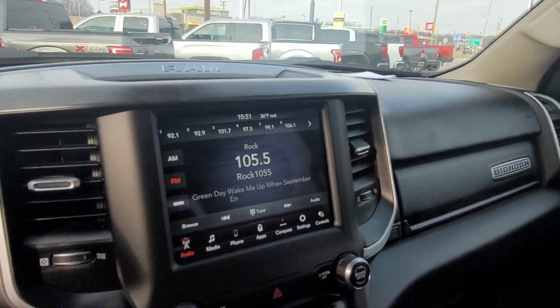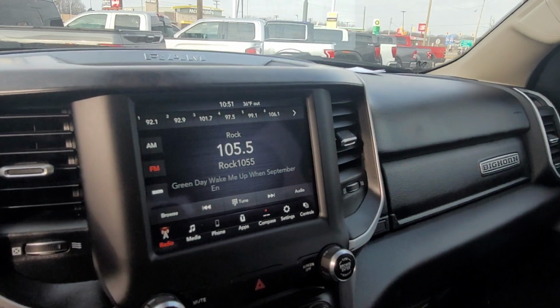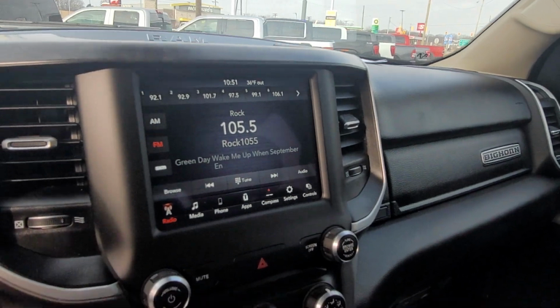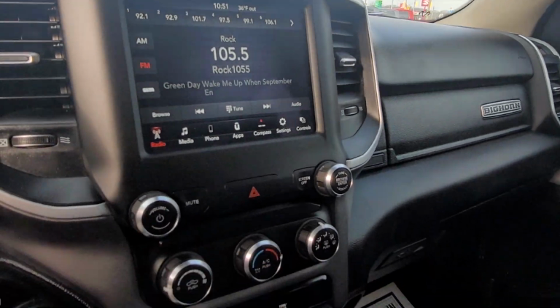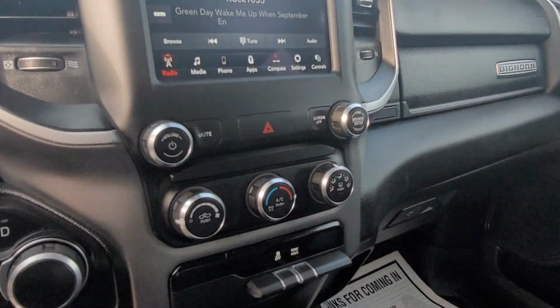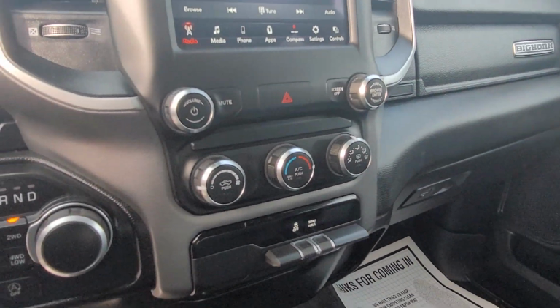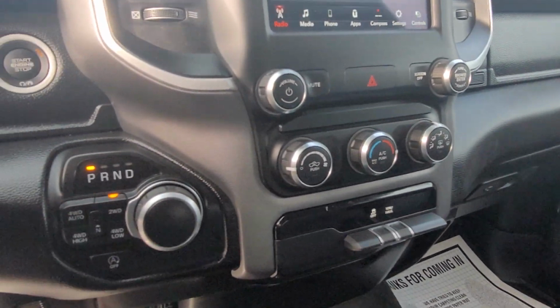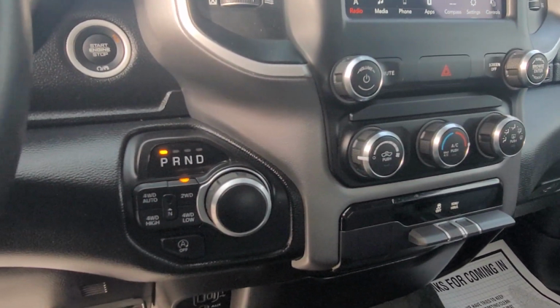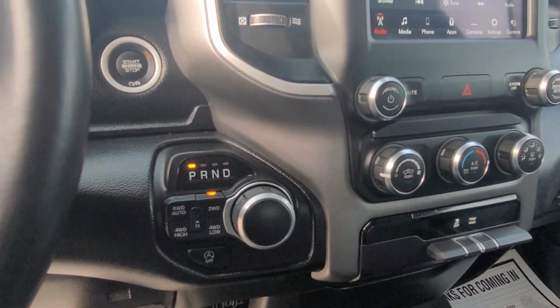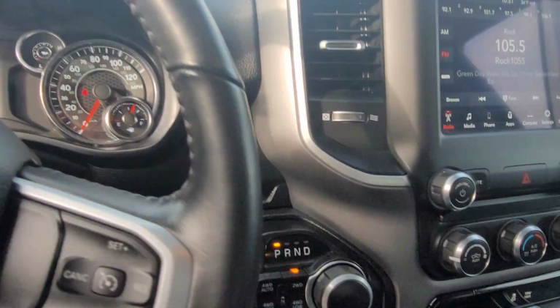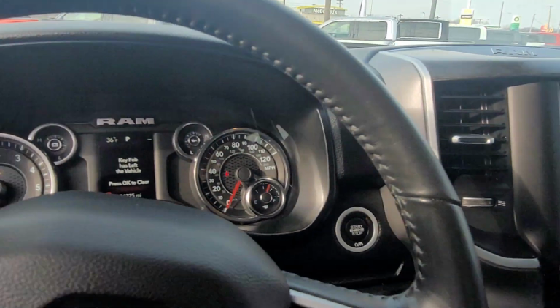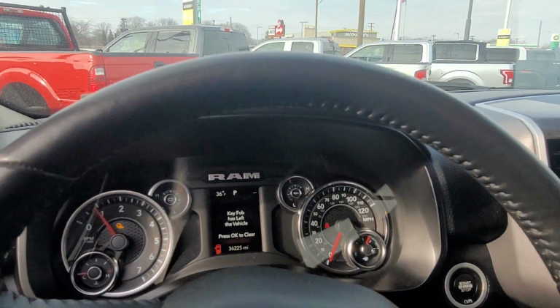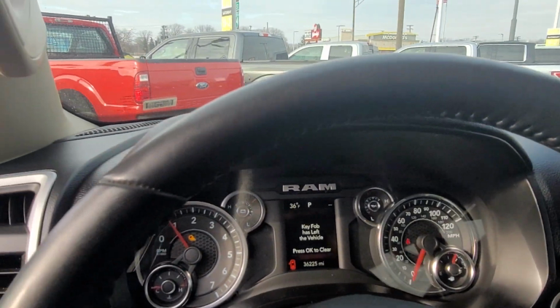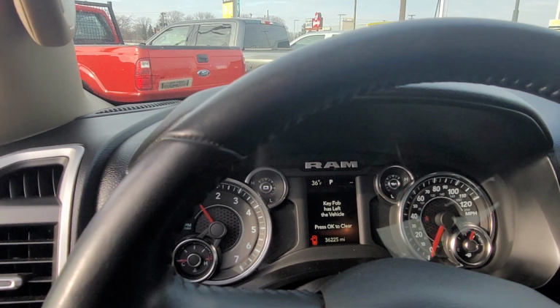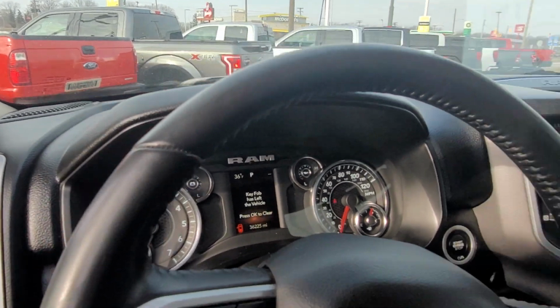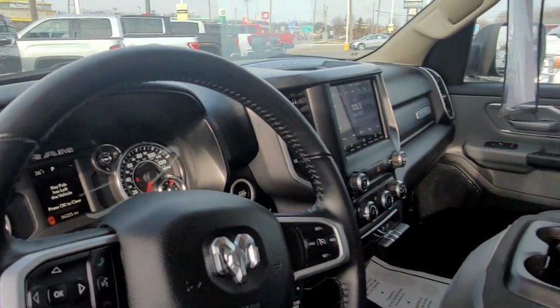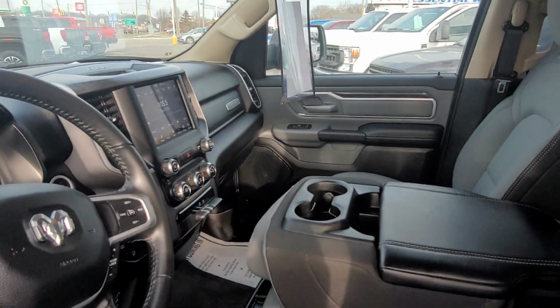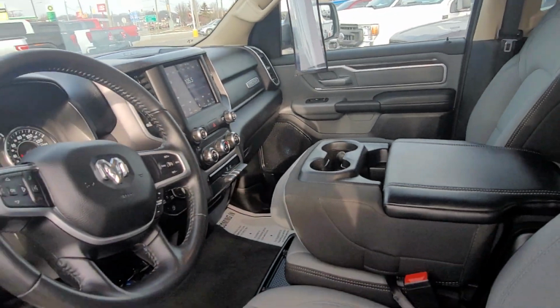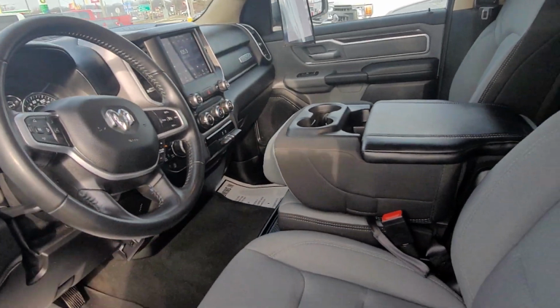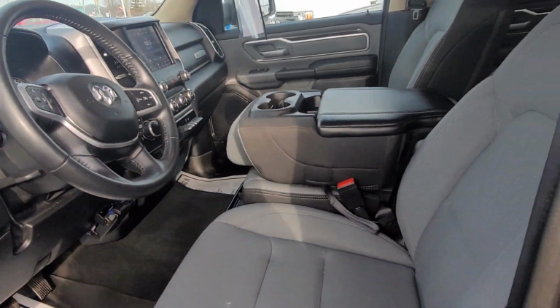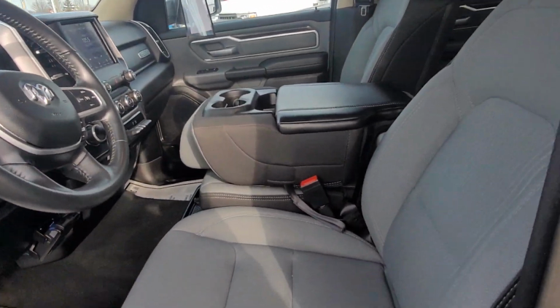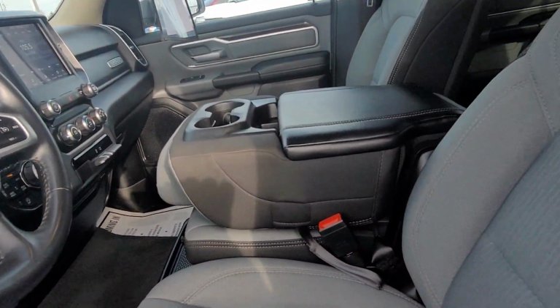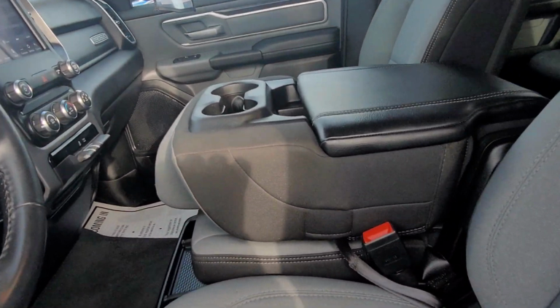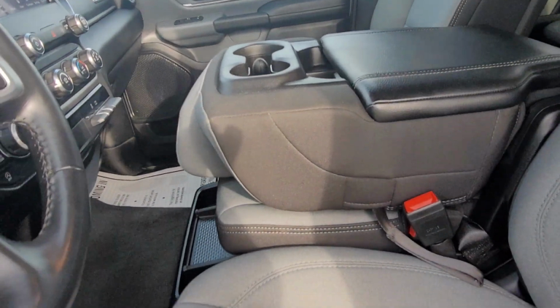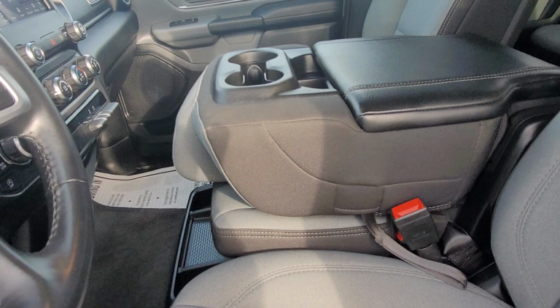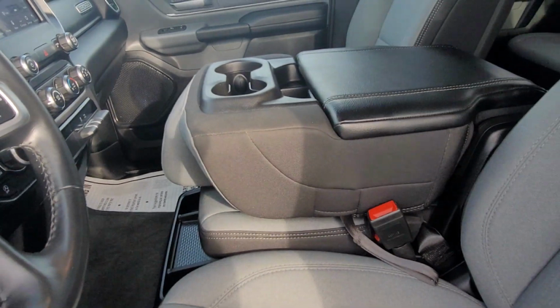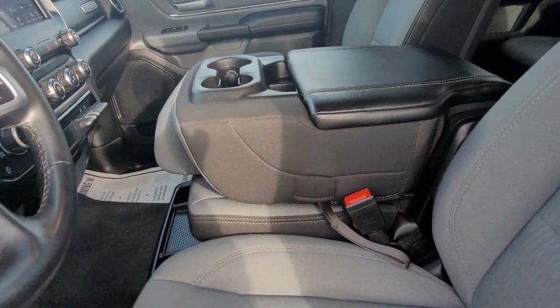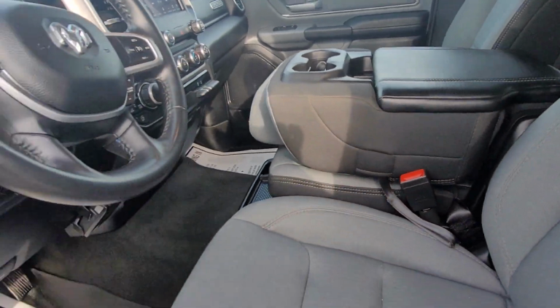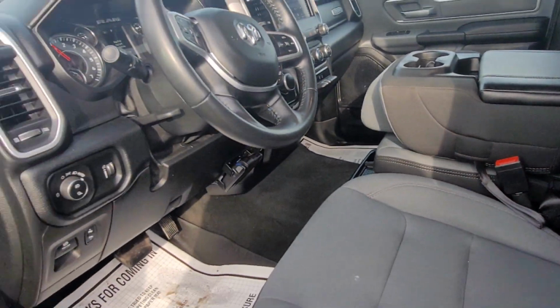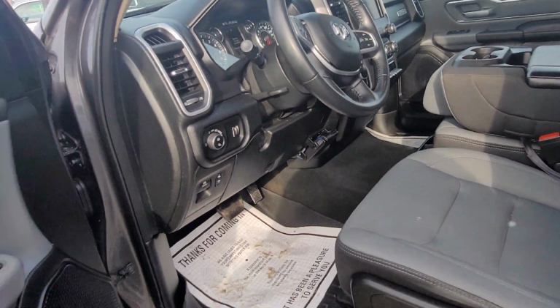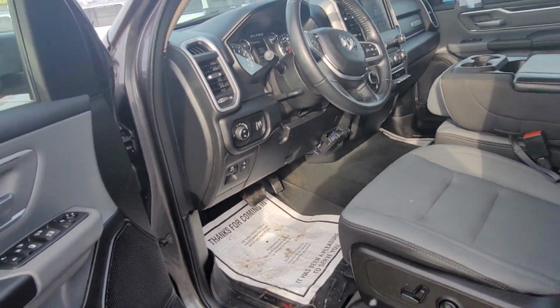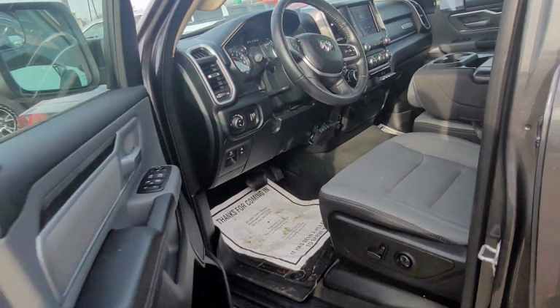Large display. 36,000 miles. Not a bad truck. You have your bench seat here so you can comfortably seat six people.